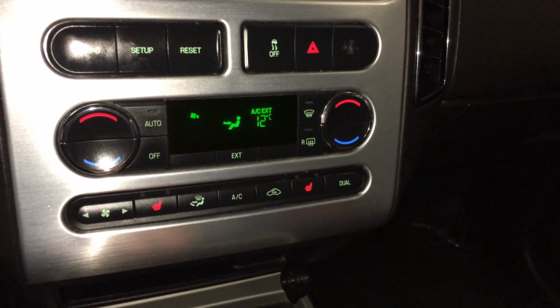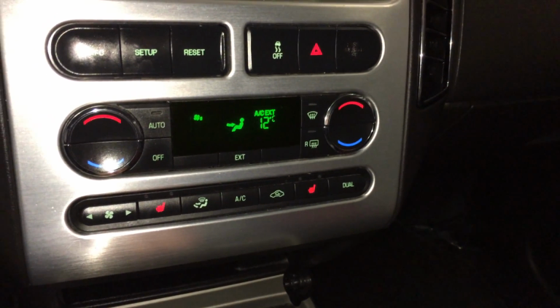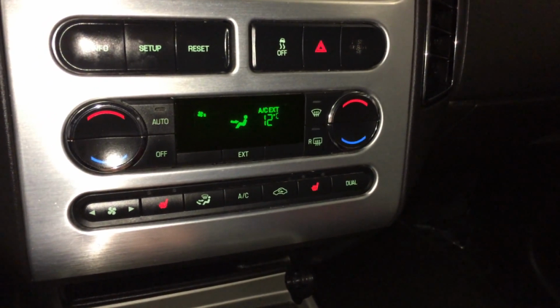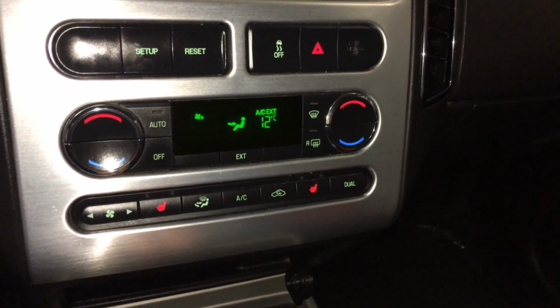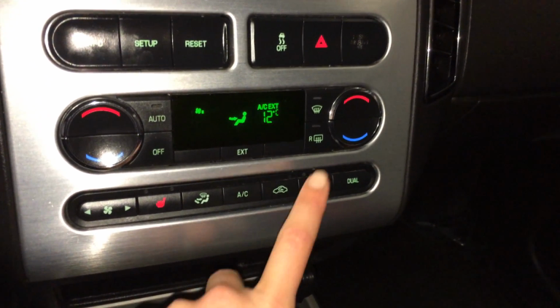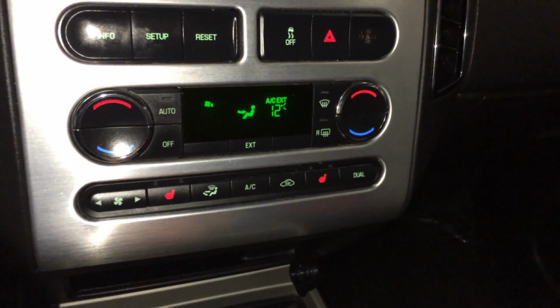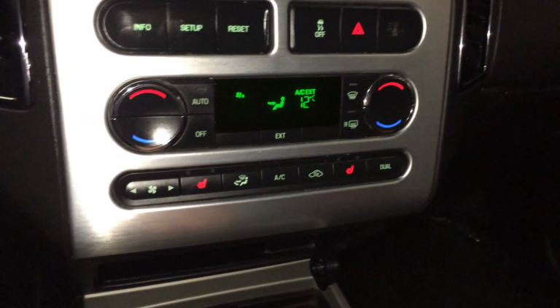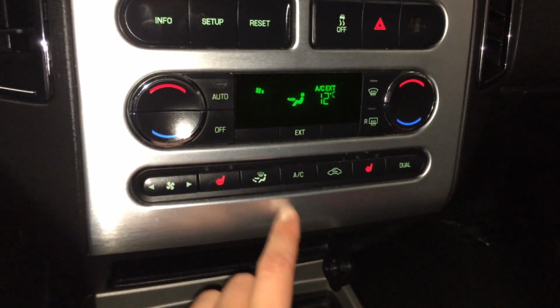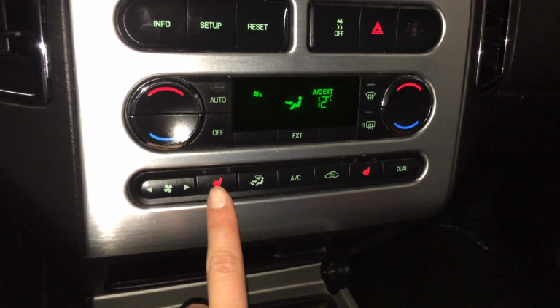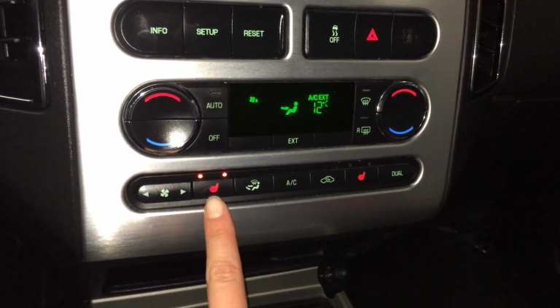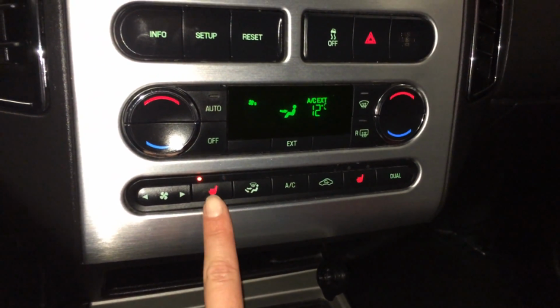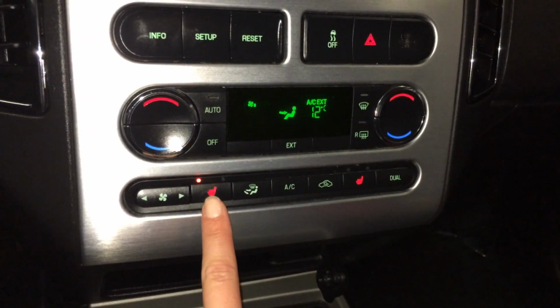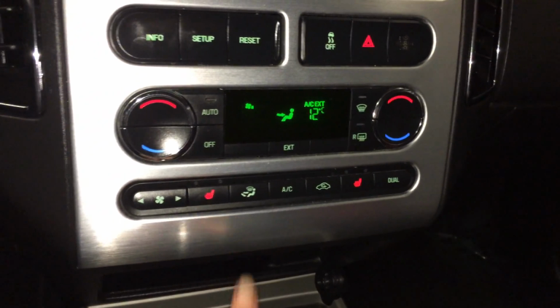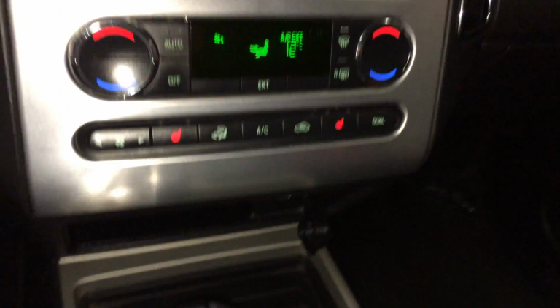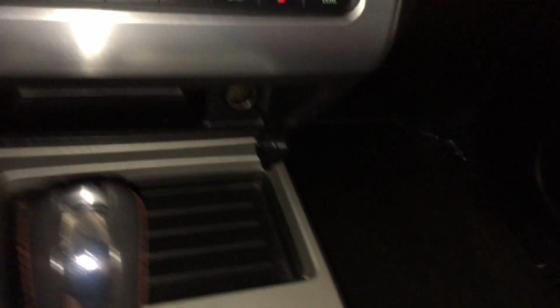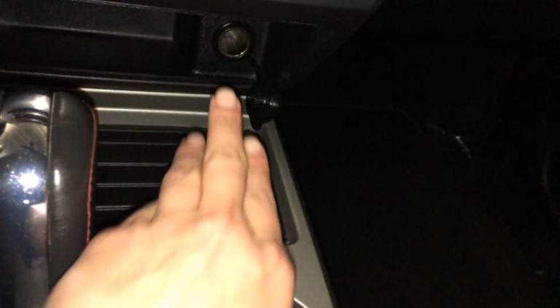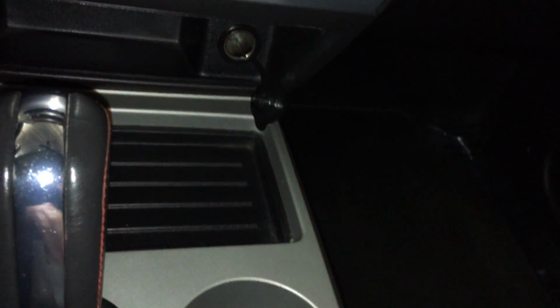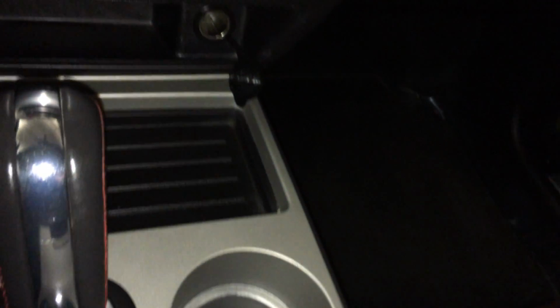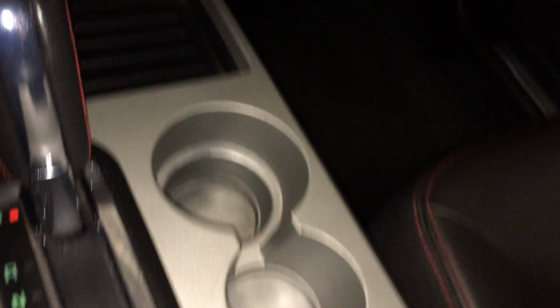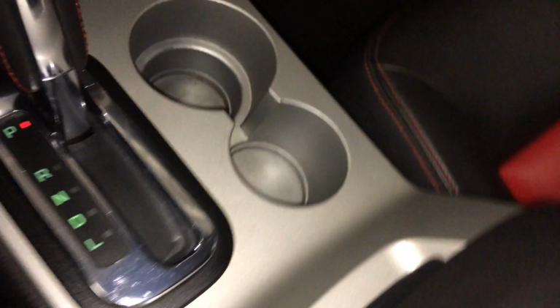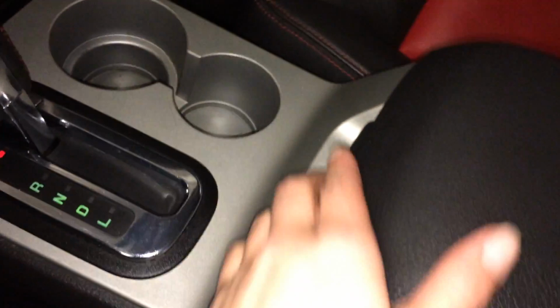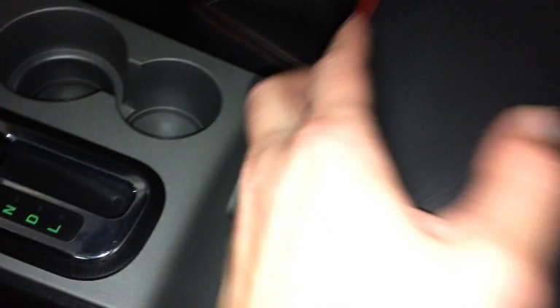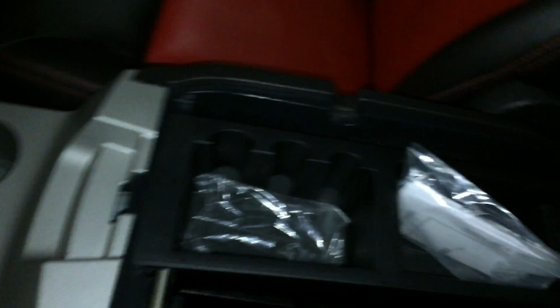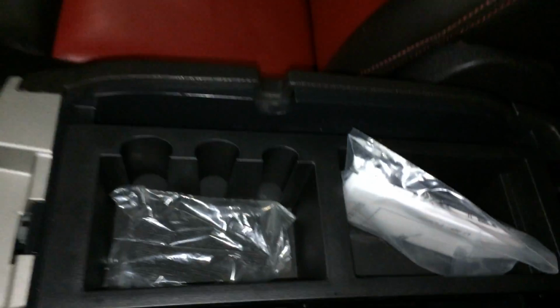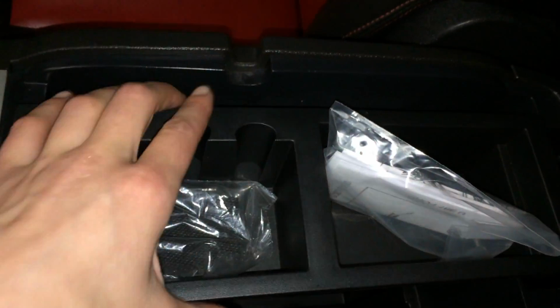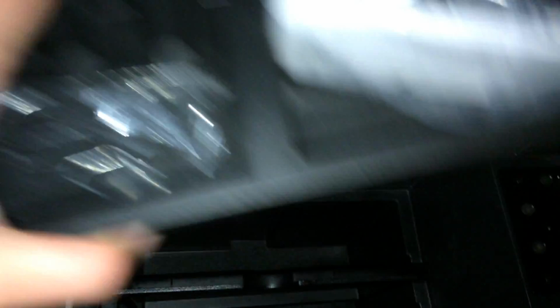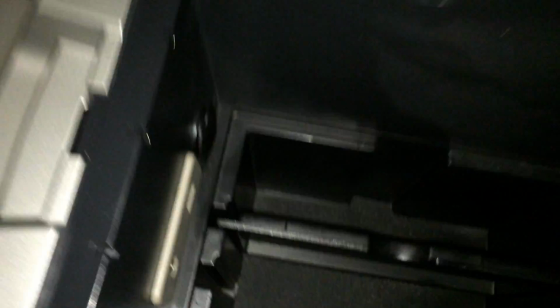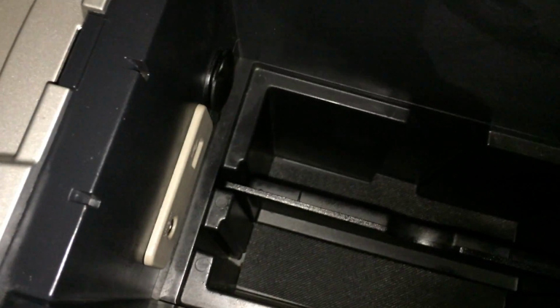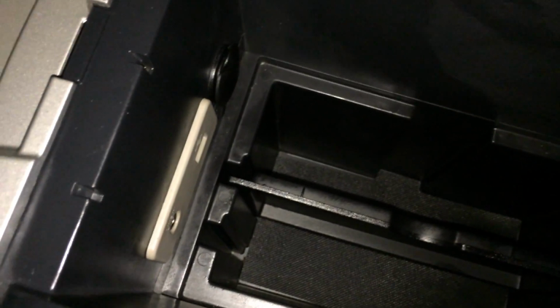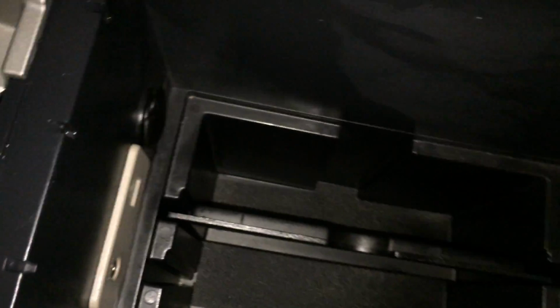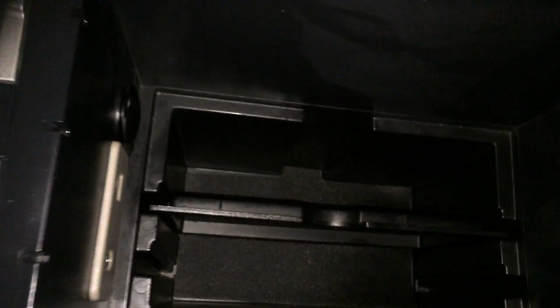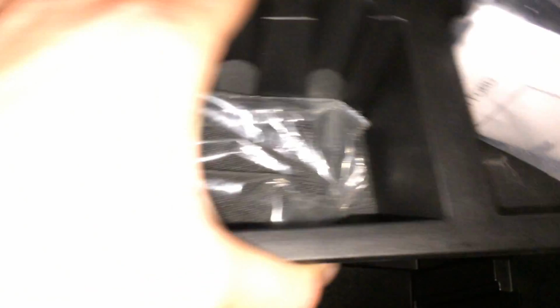Dual zone climate control, AC, front and mirror defrost, and heated side mirrors. Heated front seats with two settings. Power outlets. Underneath your armrest you'll find storage, audio inputs, and additional power outlets.